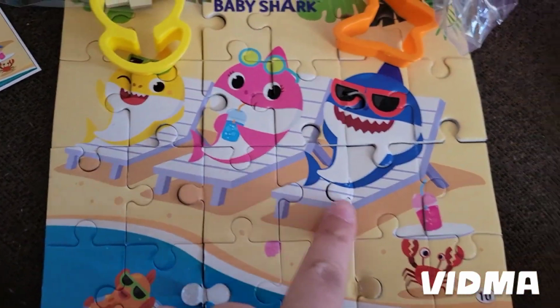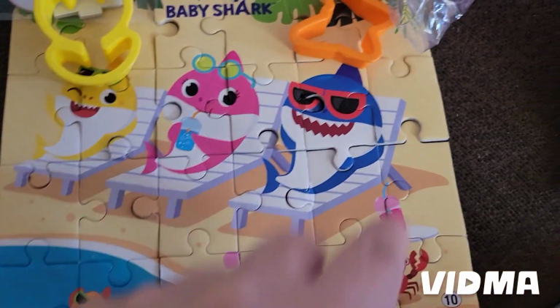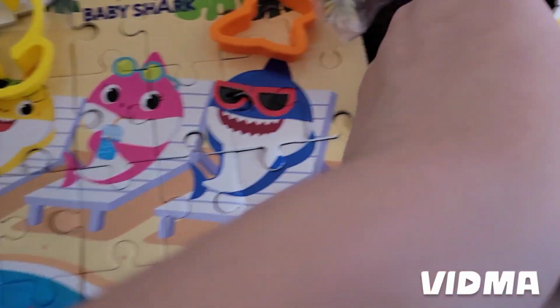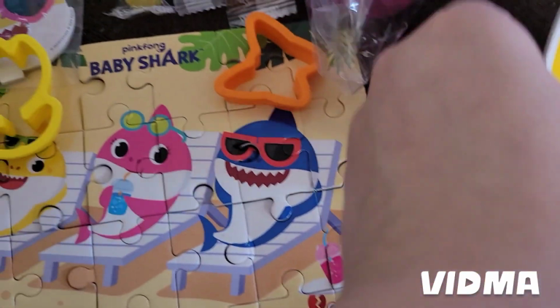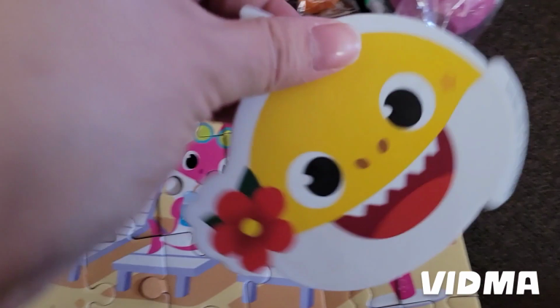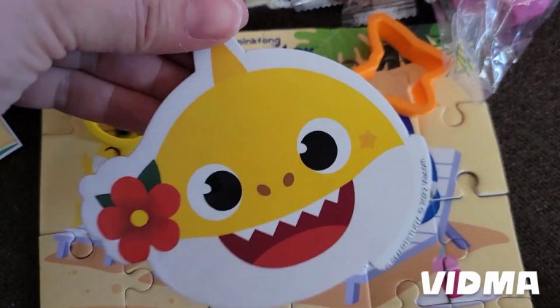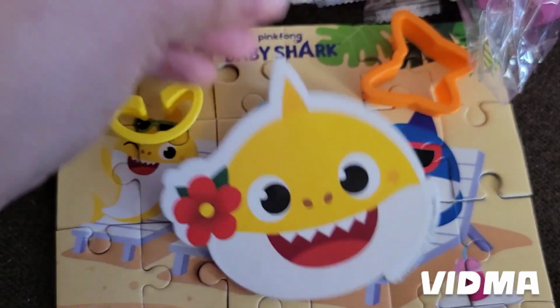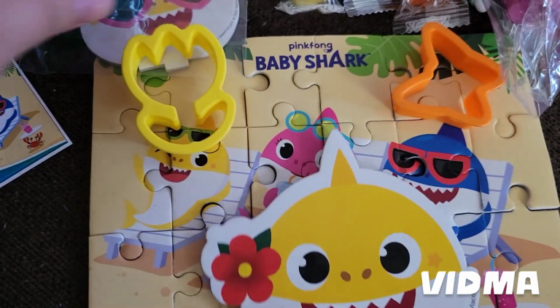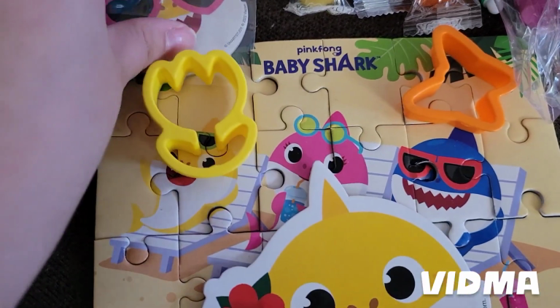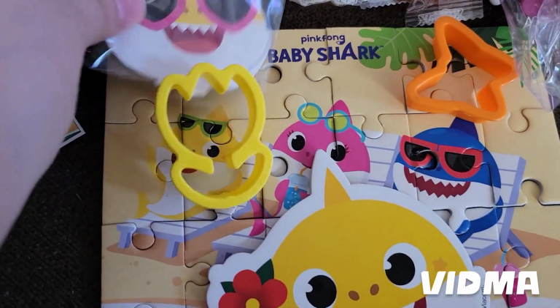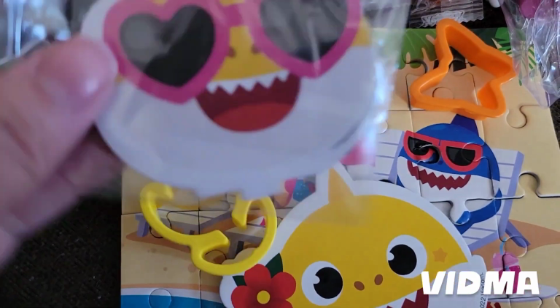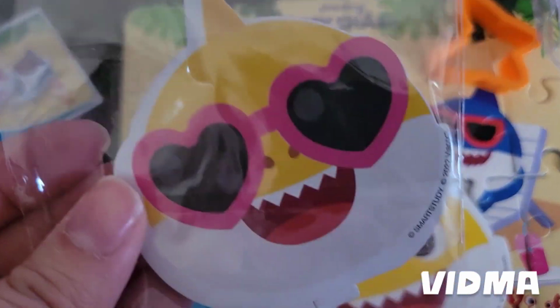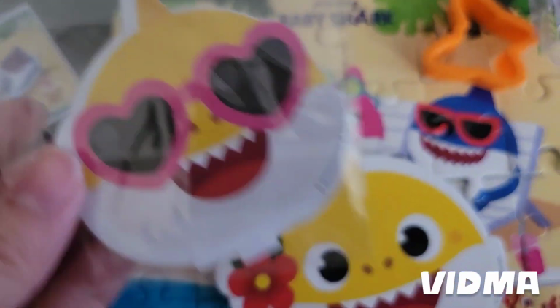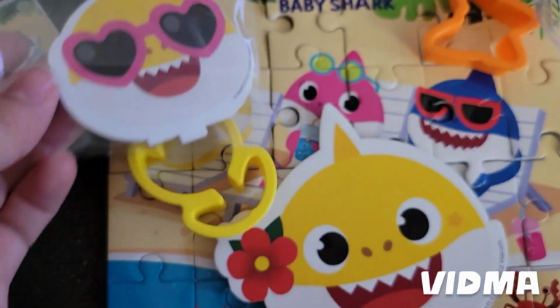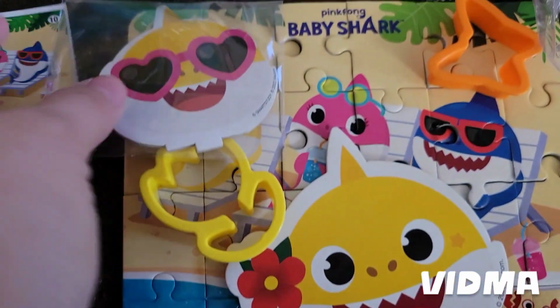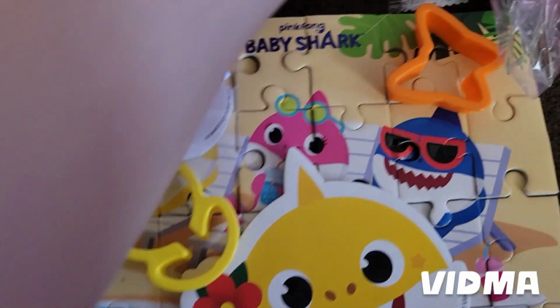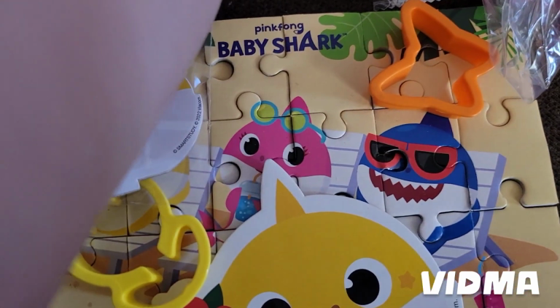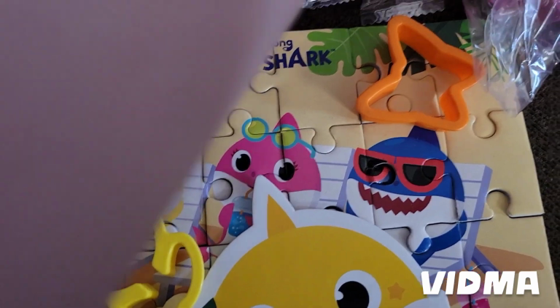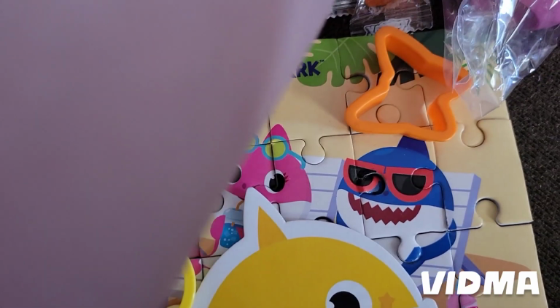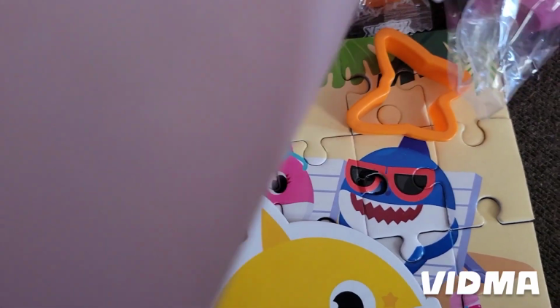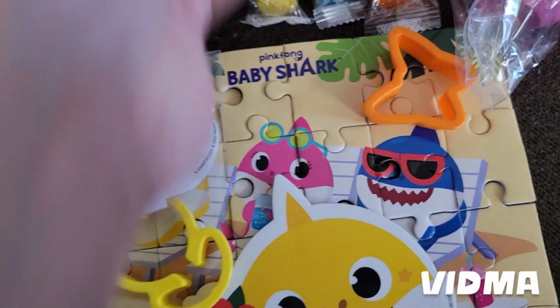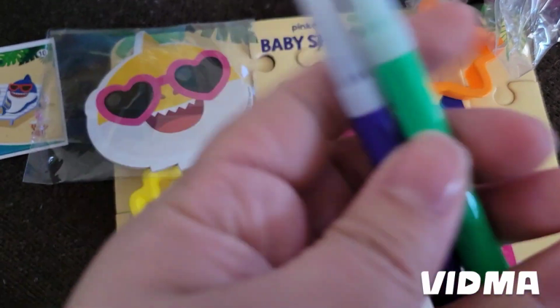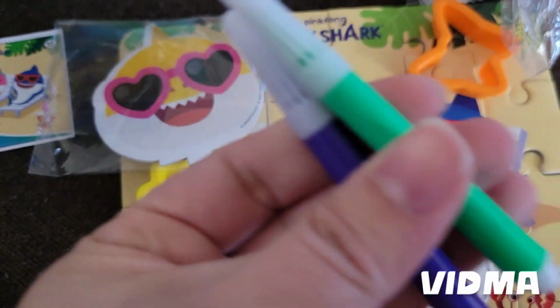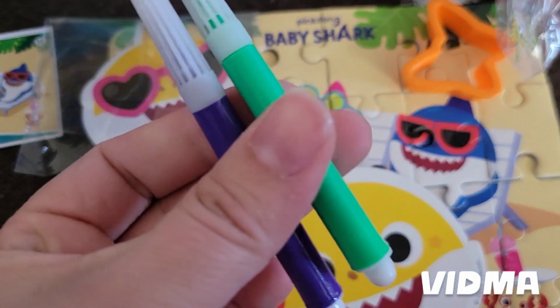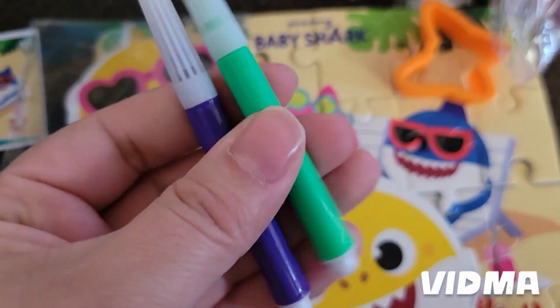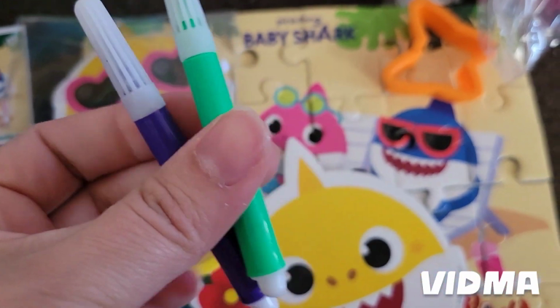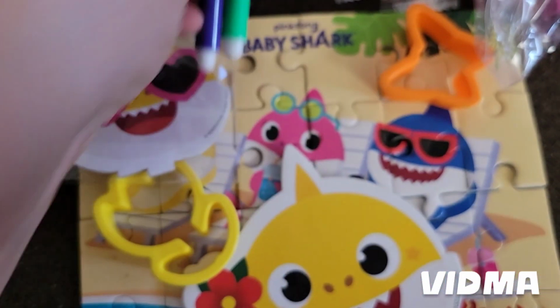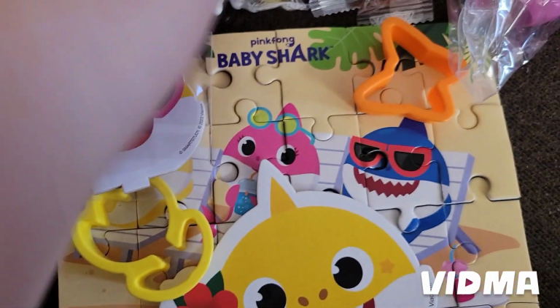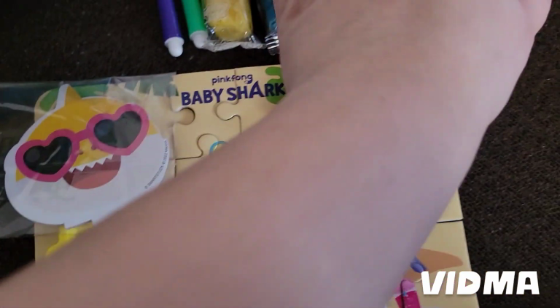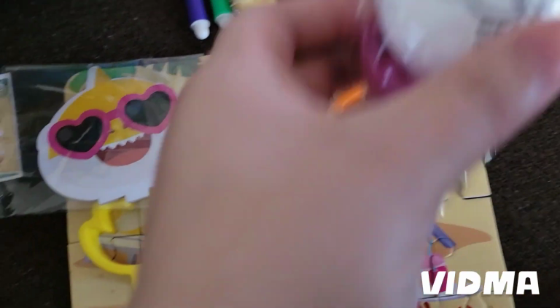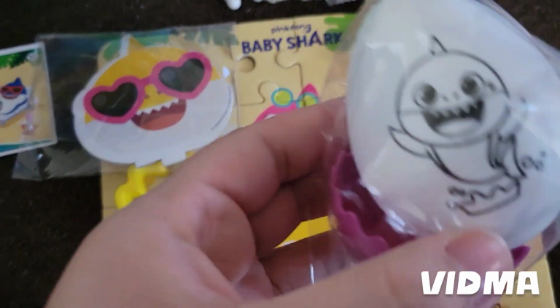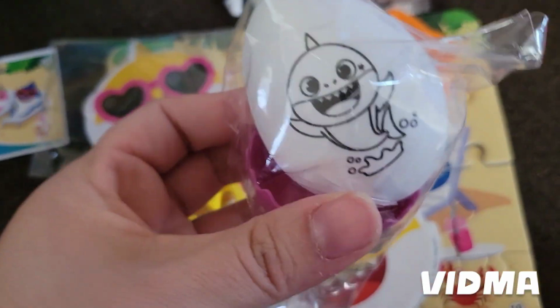We made the puzzle already. And it comes with these little baby sharks. I think two of them are stickers, and one of them is like a little notebook because it comes with two little markers. And then this little egg.